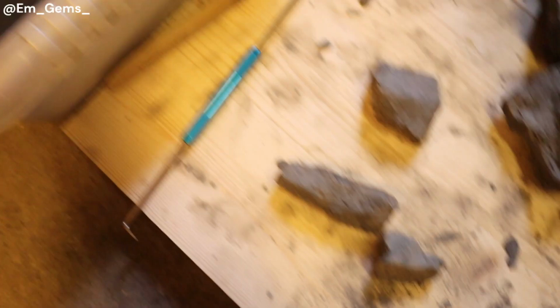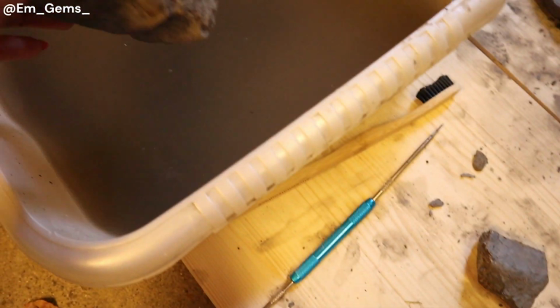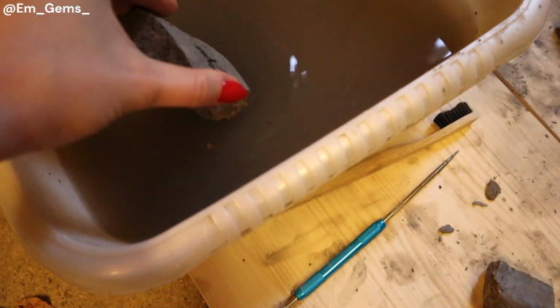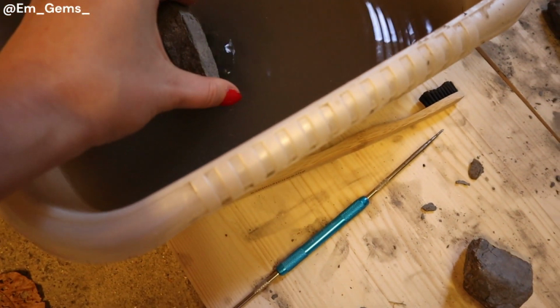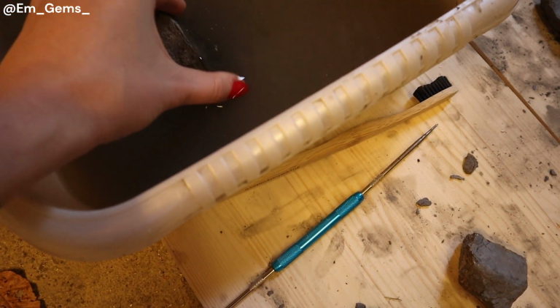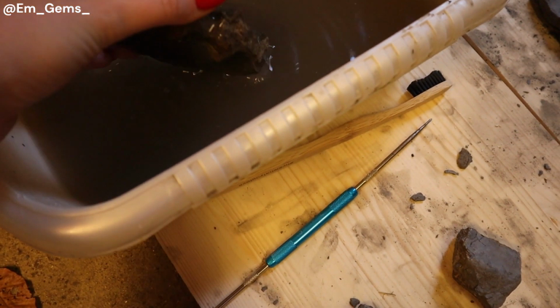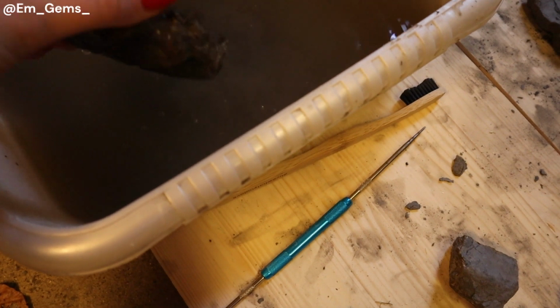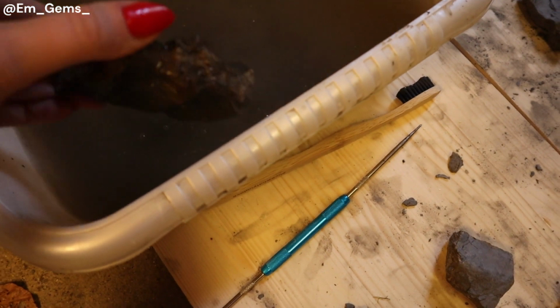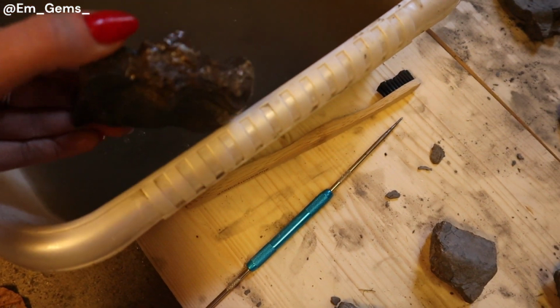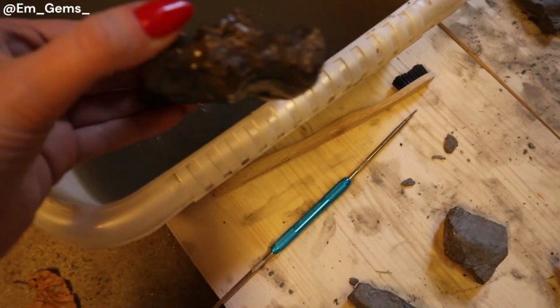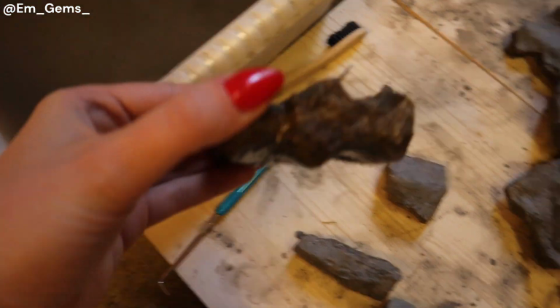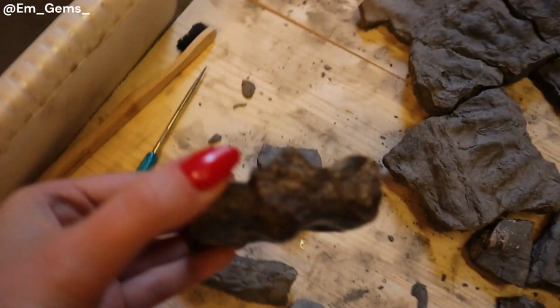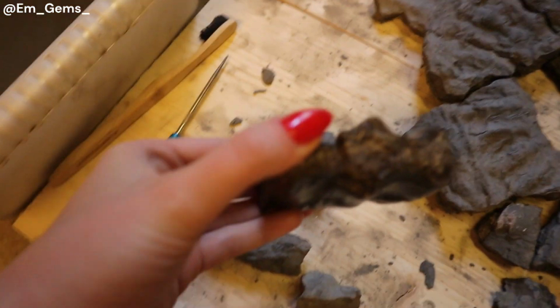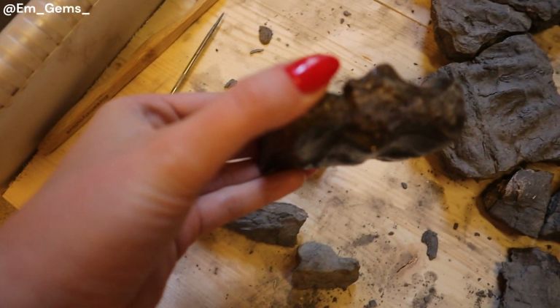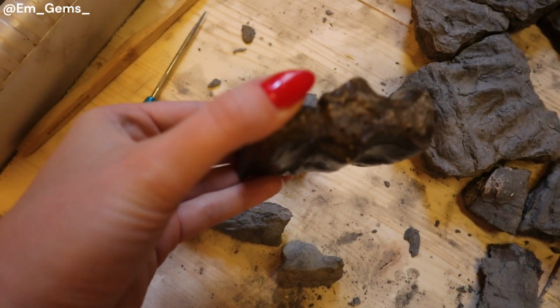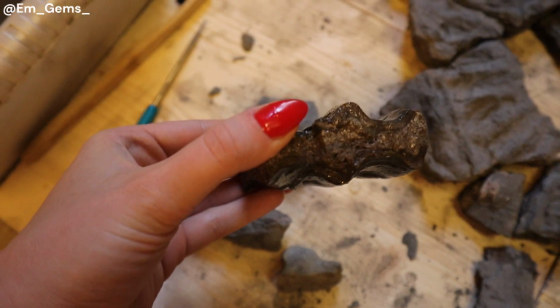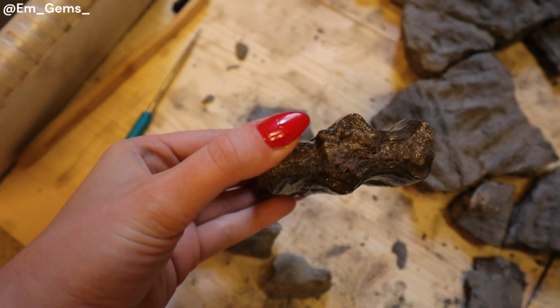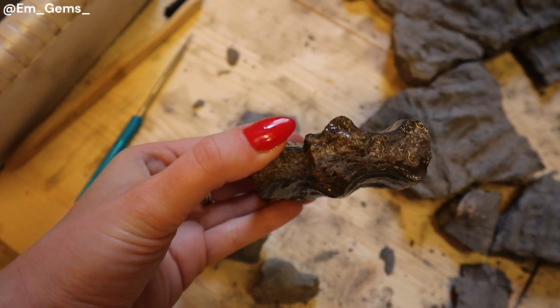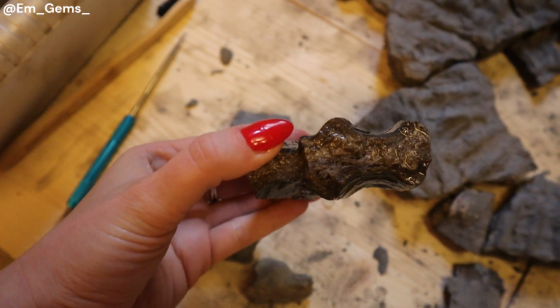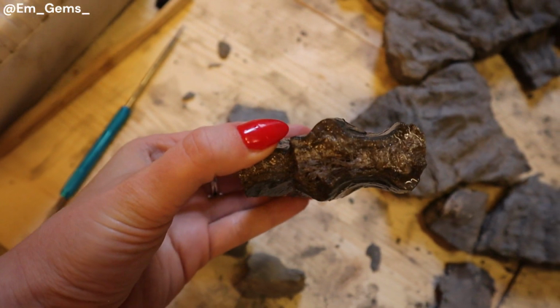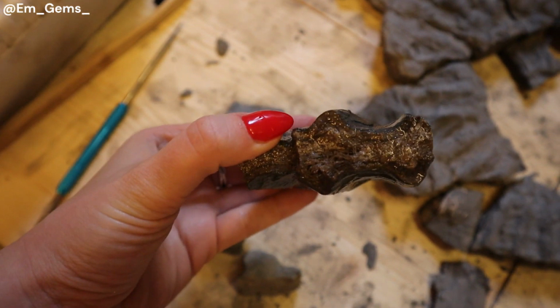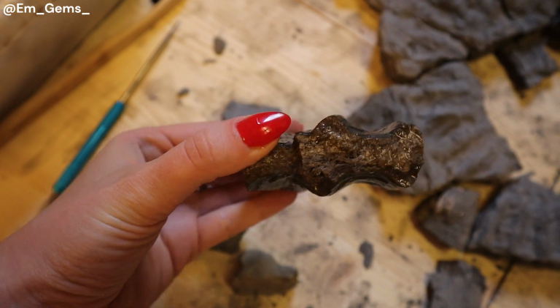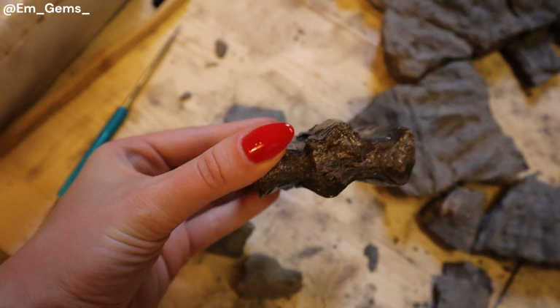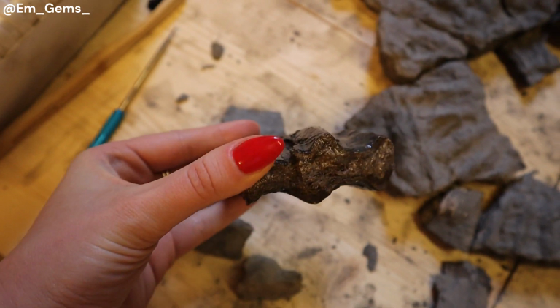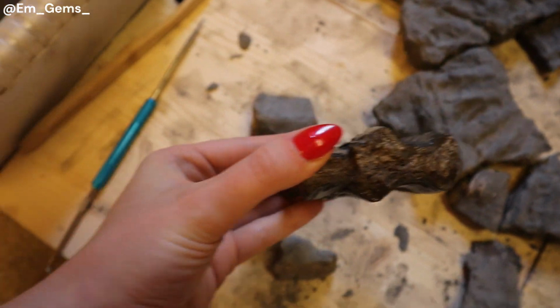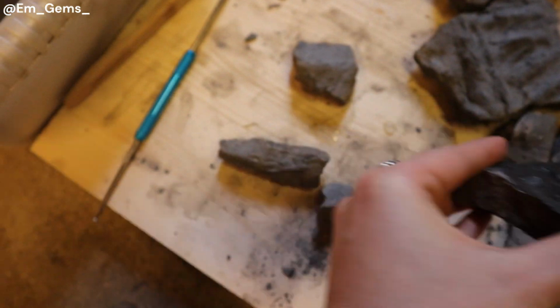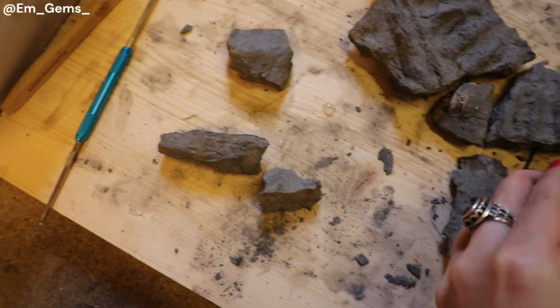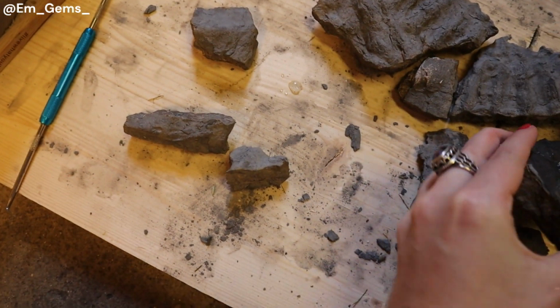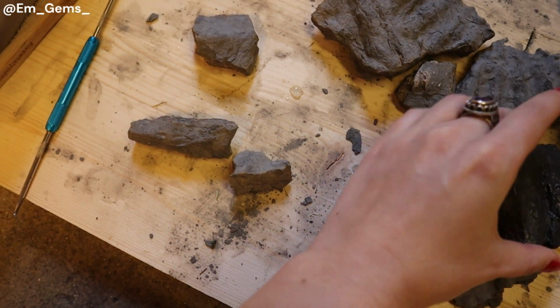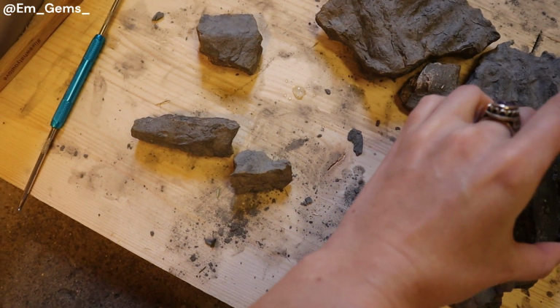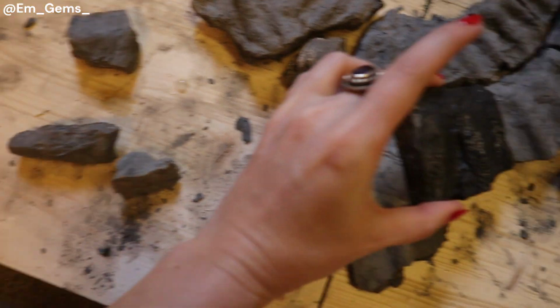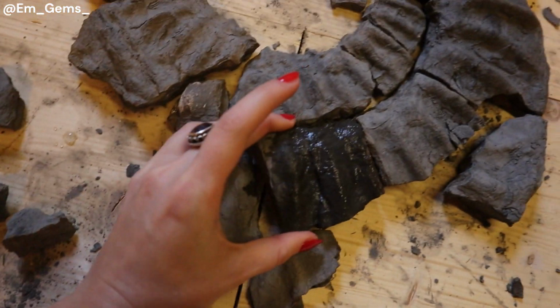Maybe if I wet it, it might show it a bit better for you guys. Oh, it kind of got darker. But you can kind of see what I mean there — it's got that crystal centre. So we're going to try and reveal it somehow.